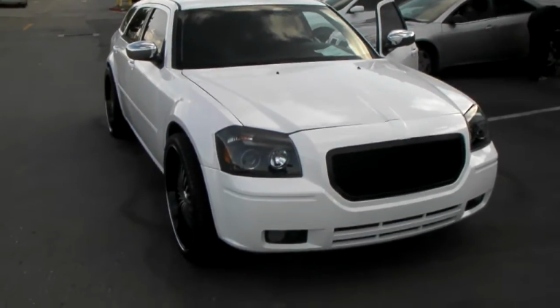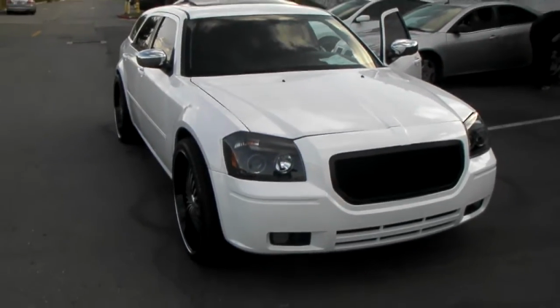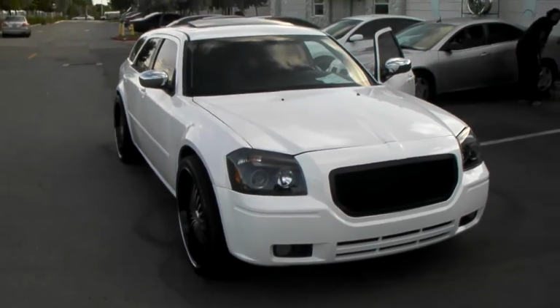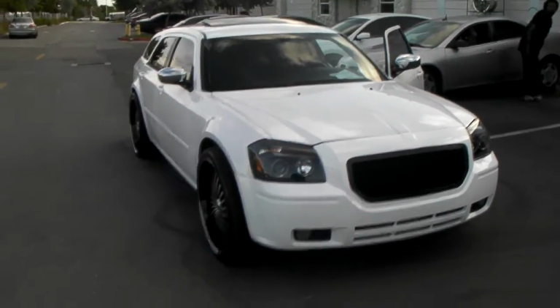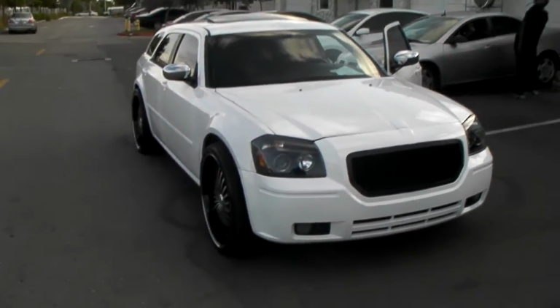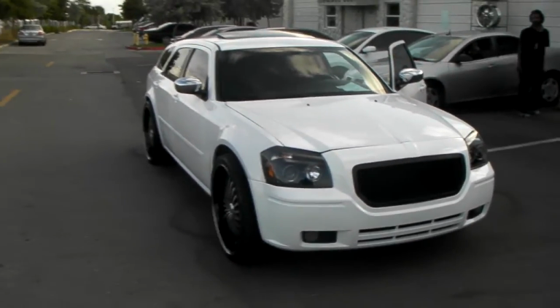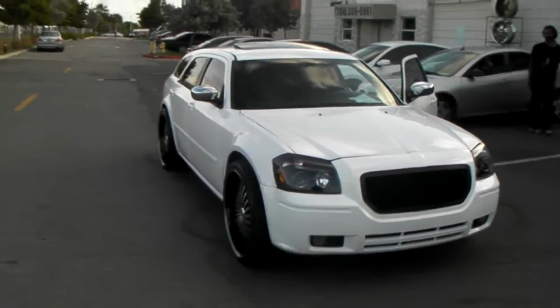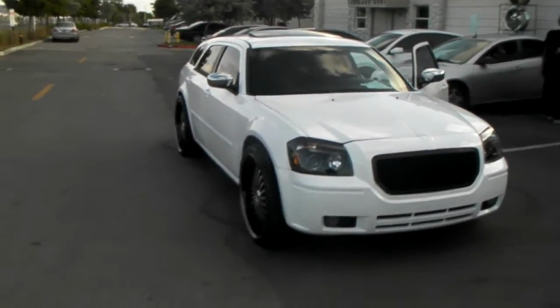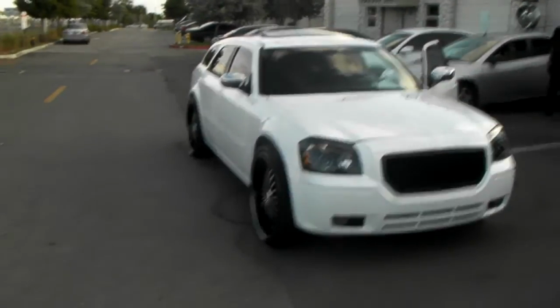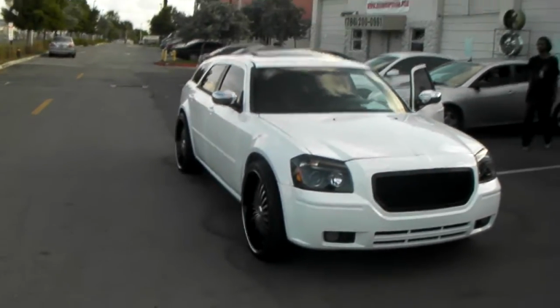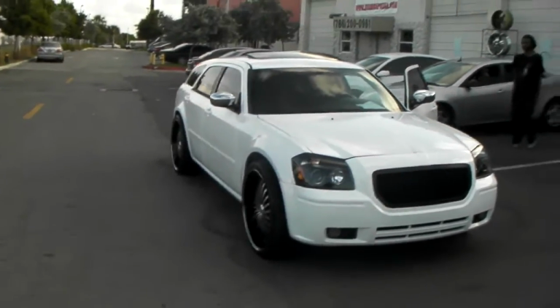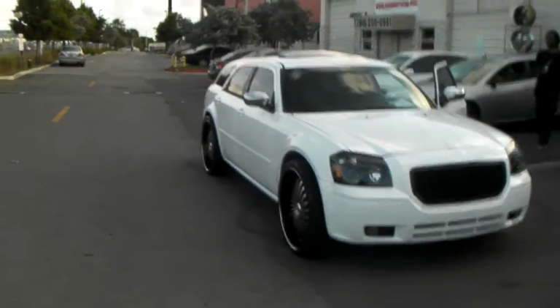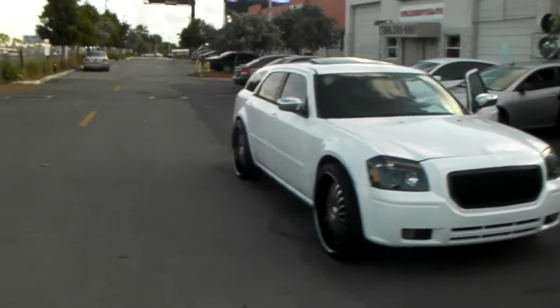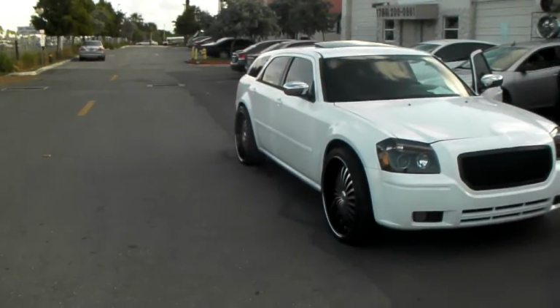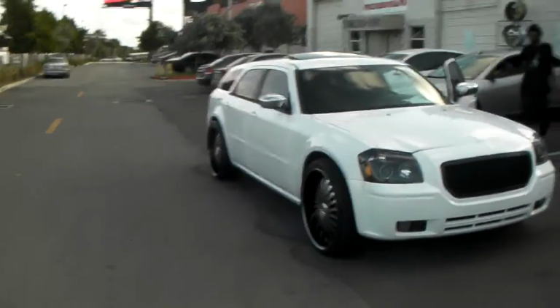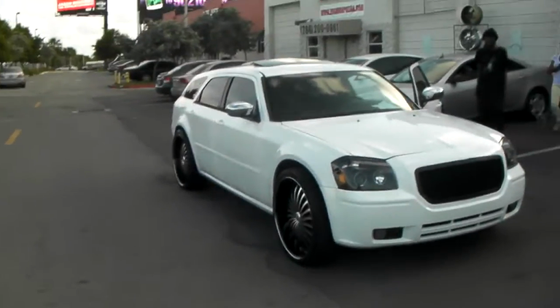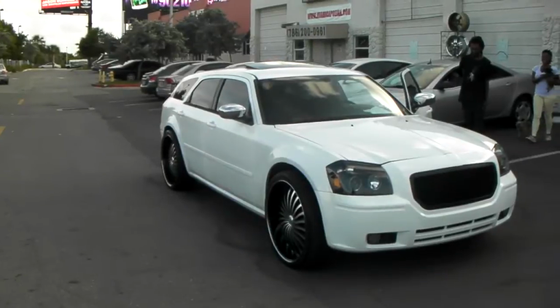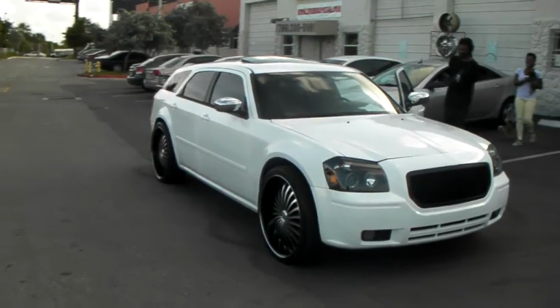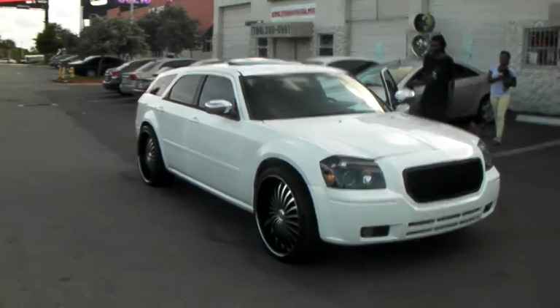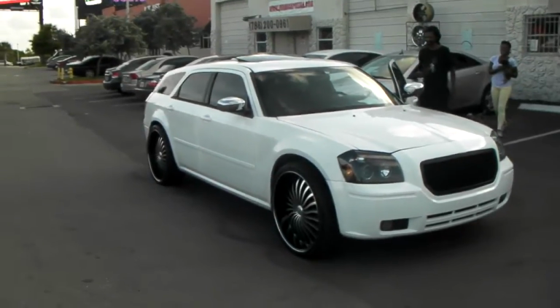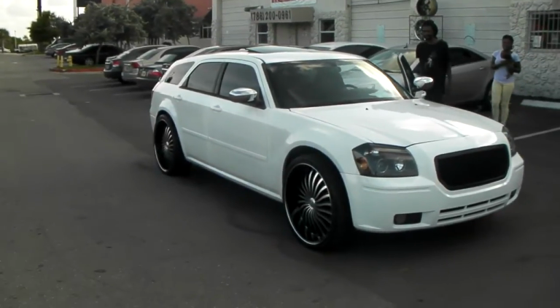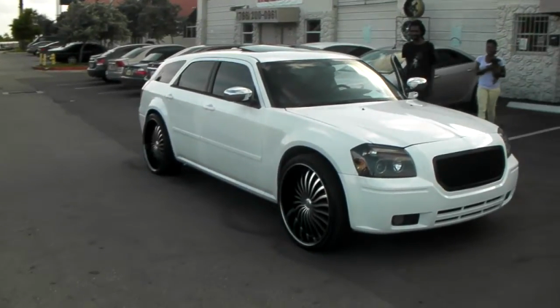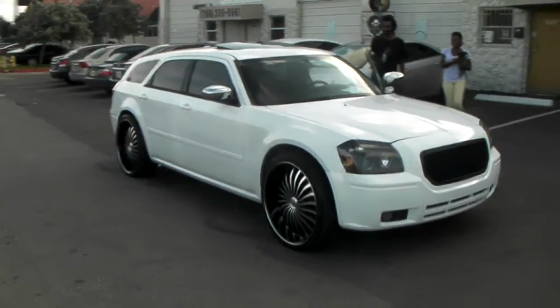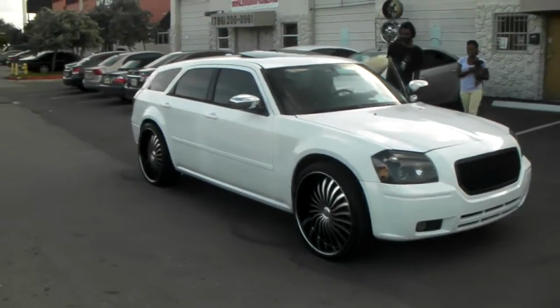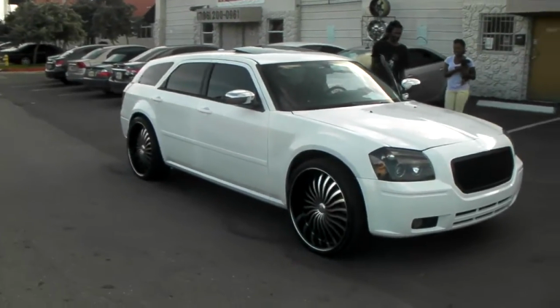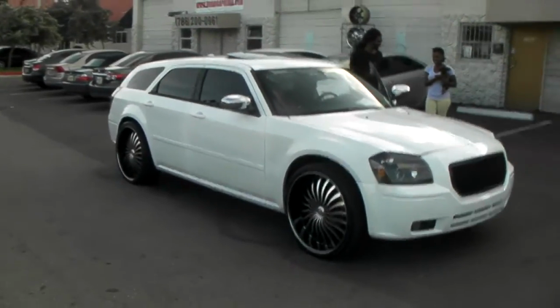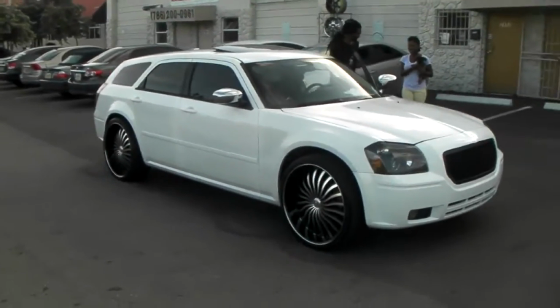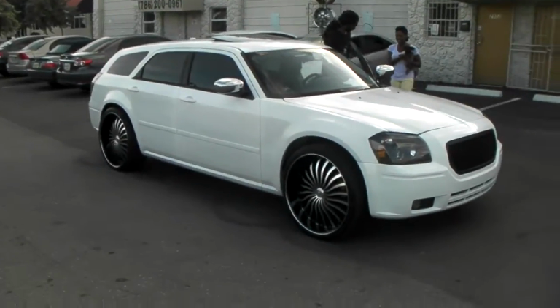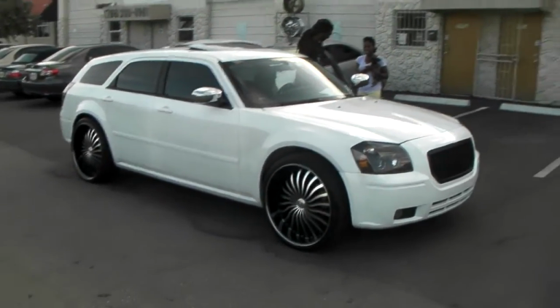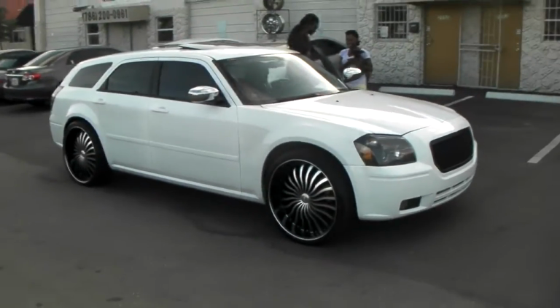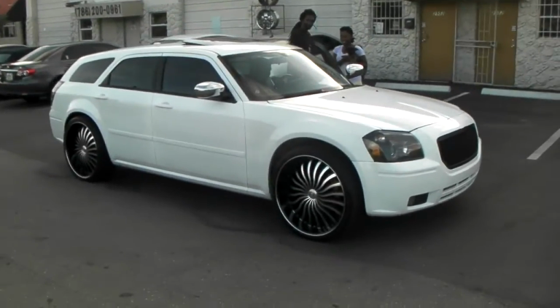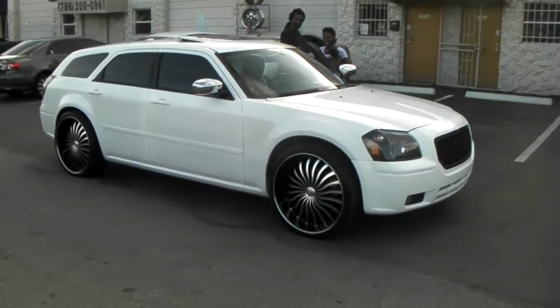It looks pretty good on the Charger anyway to poke — it looks aggressive. It's an aggressive looking car so it's not such a bad deal. Great looking vehicle, machined in black.